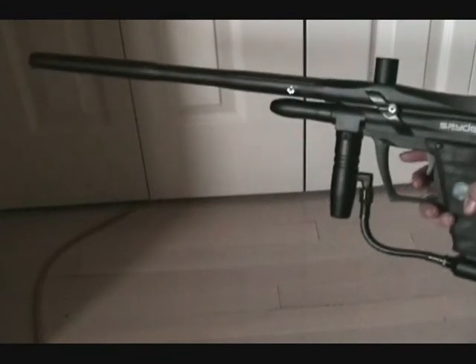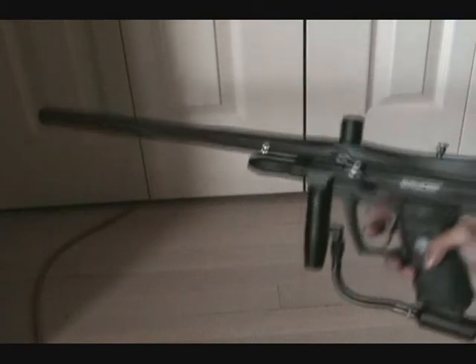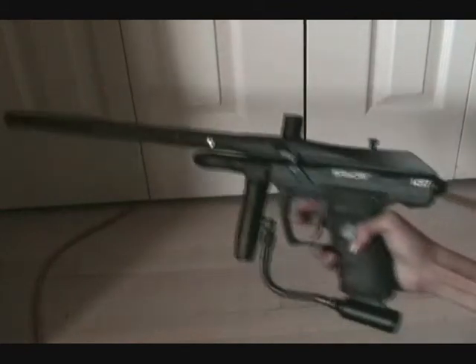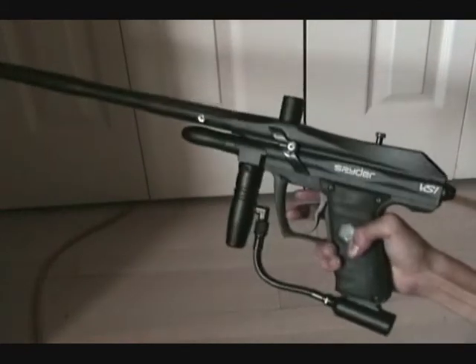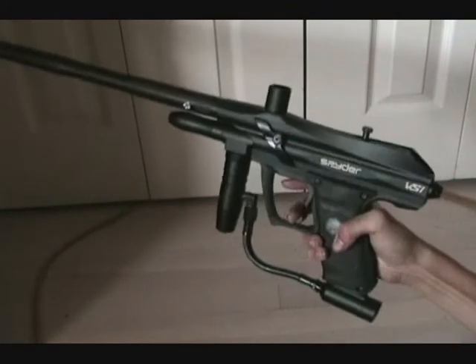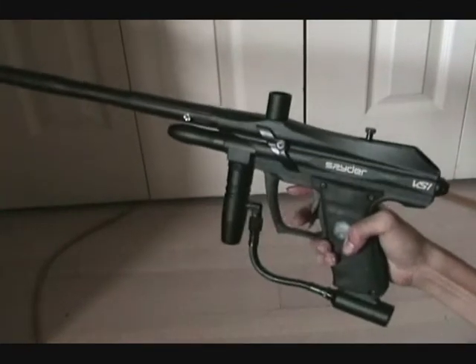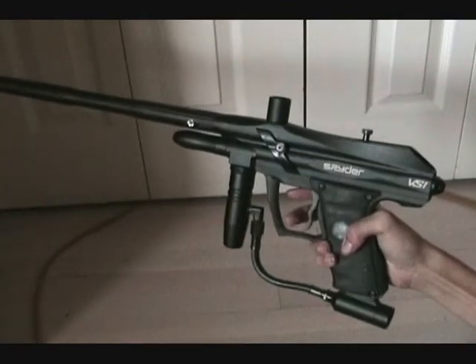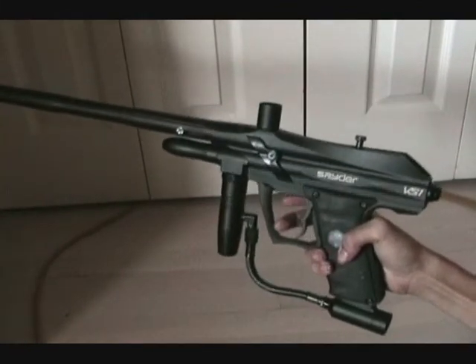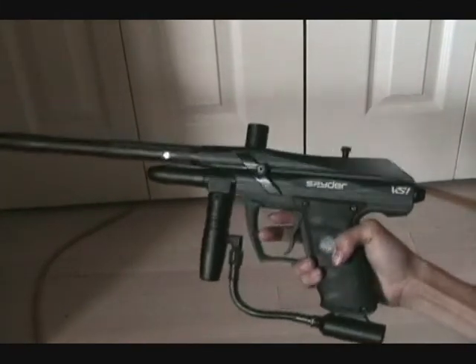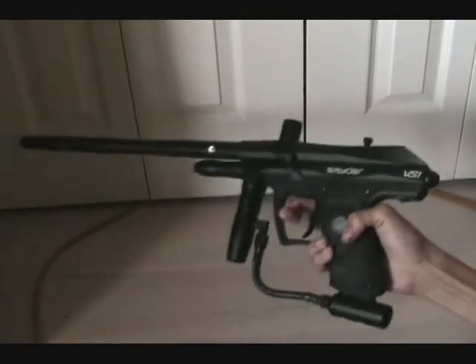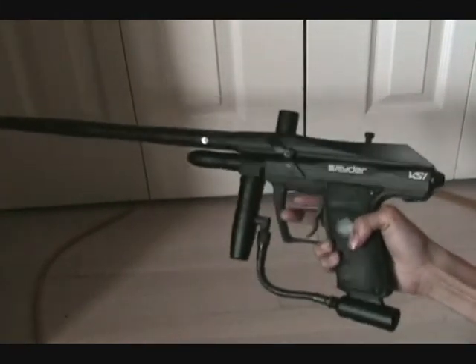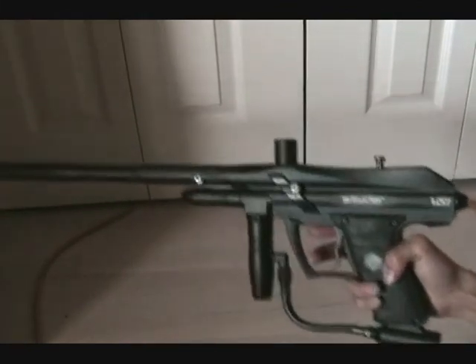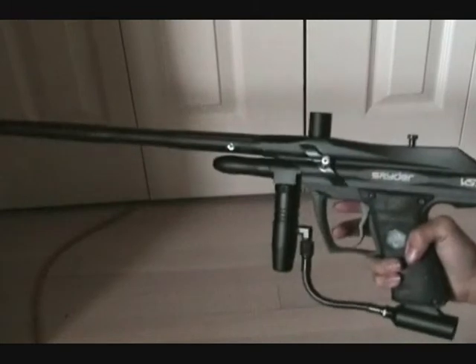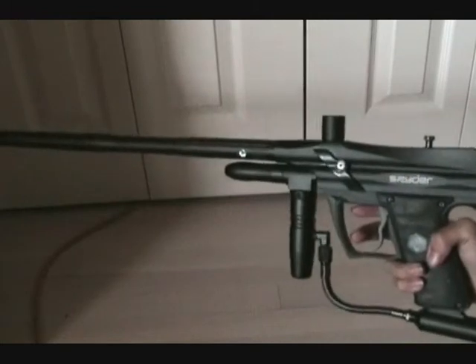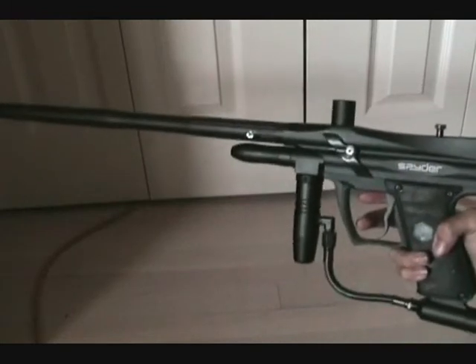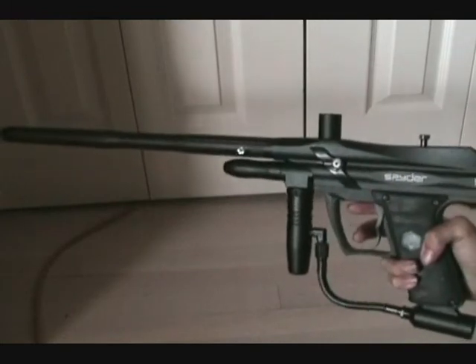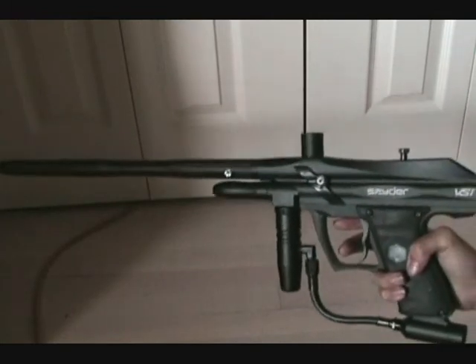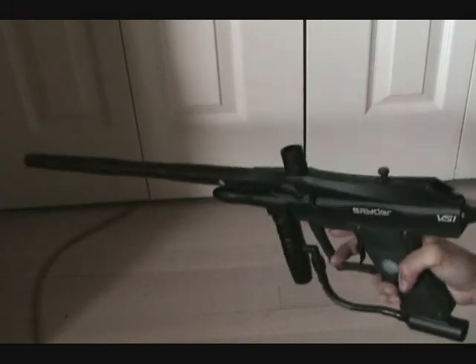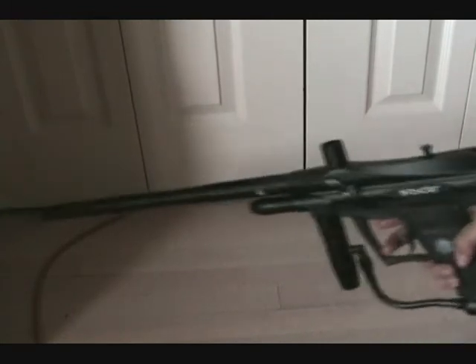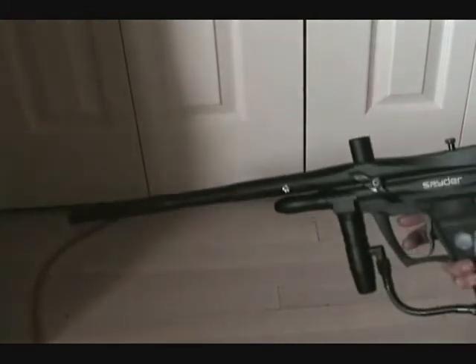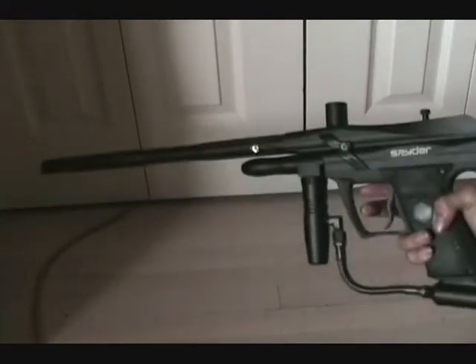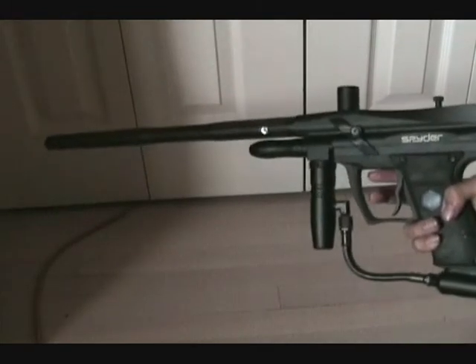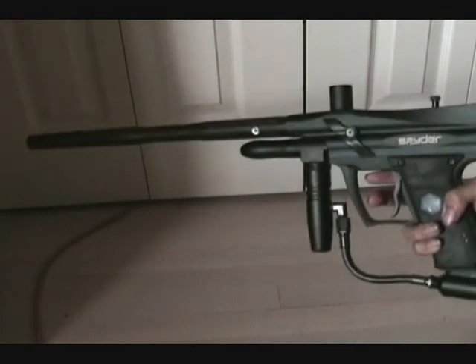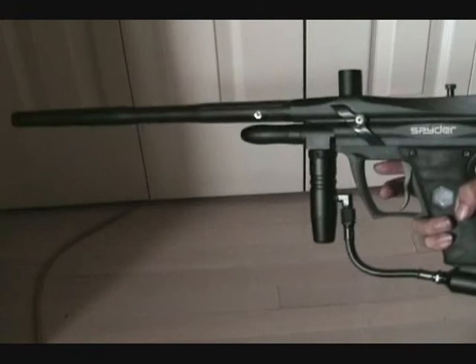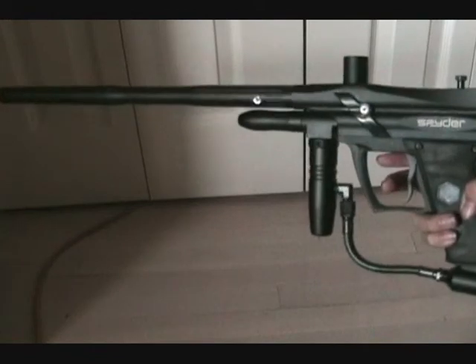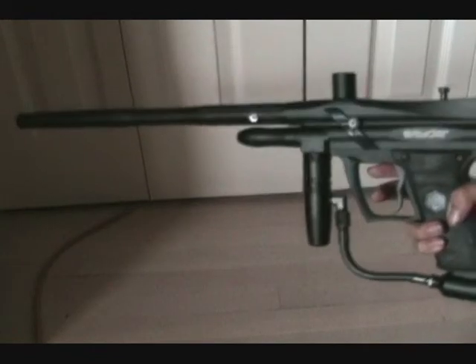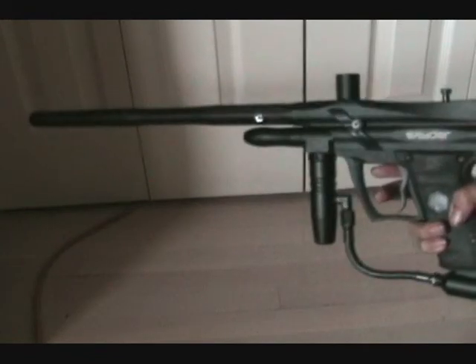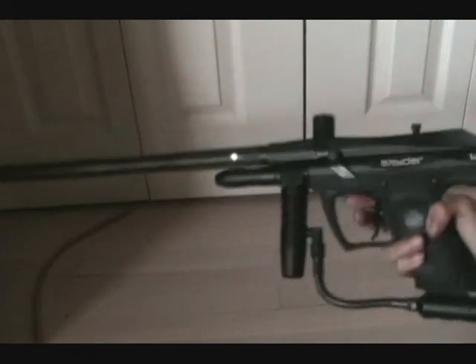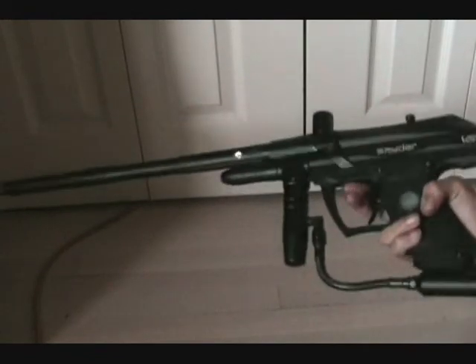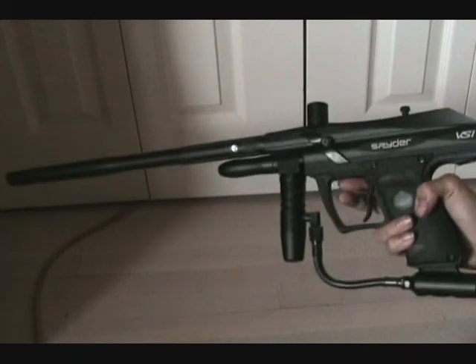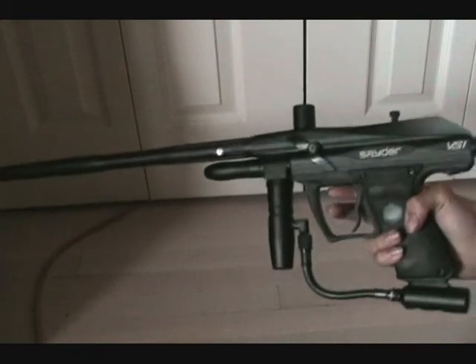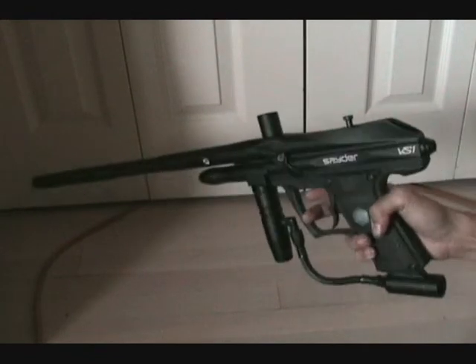It's a great gun for the price. For about the same price you can get a Pilot, or an electronic marker for a bit more money. I just recommend getting a better barrel altogether. It's a good gun — it hasn't failed on me yet. Well, that's it!